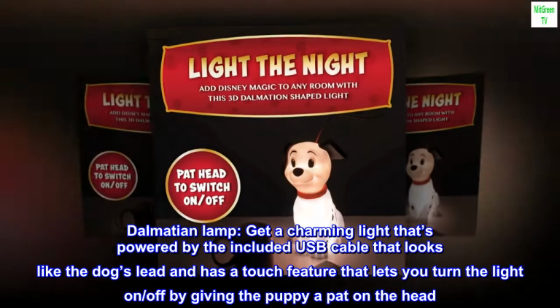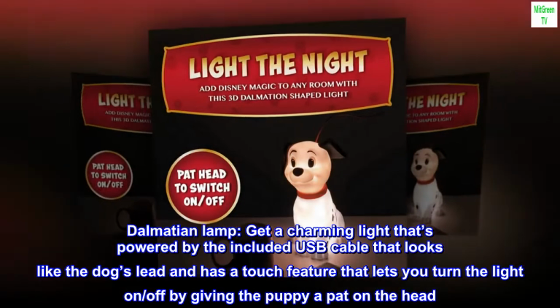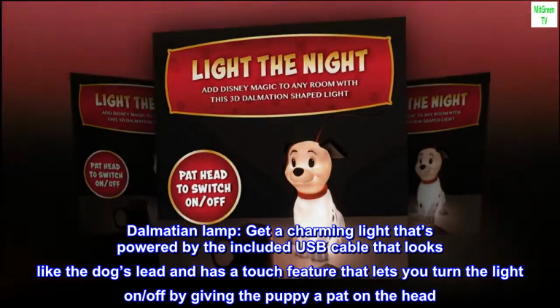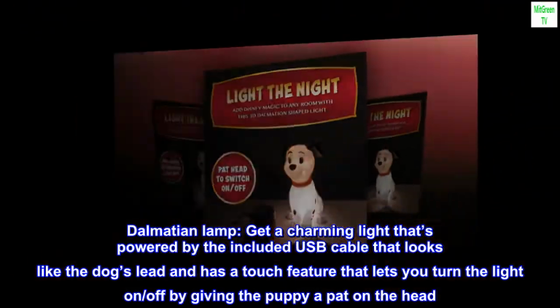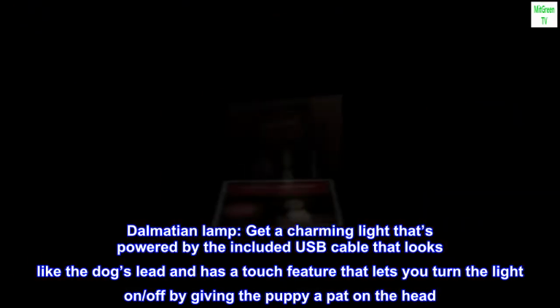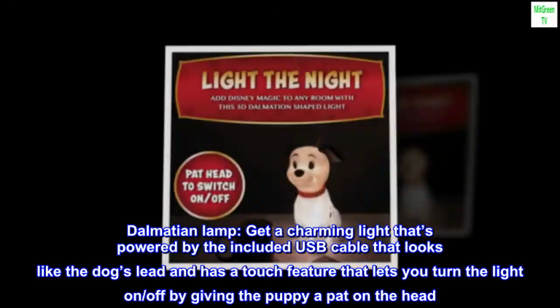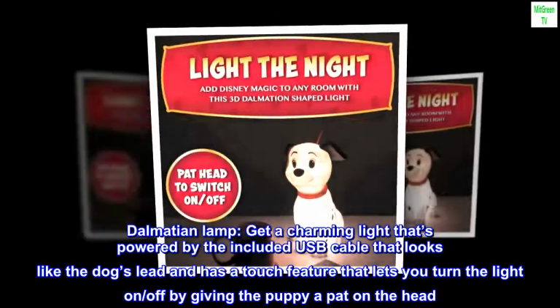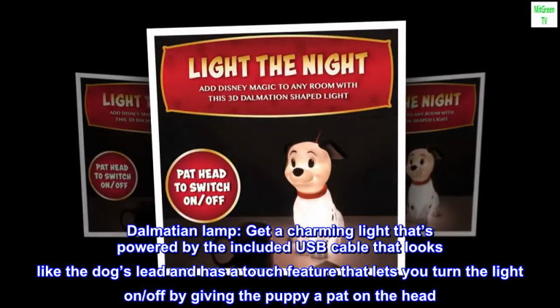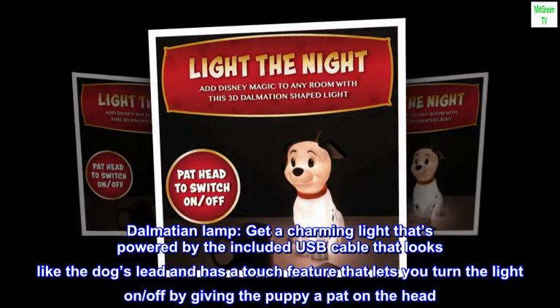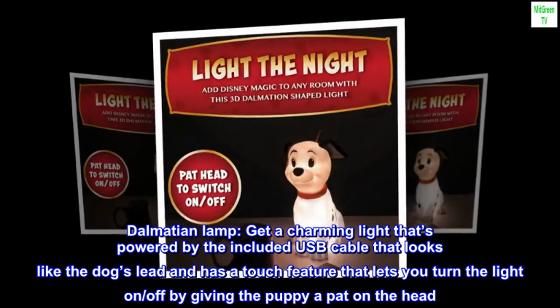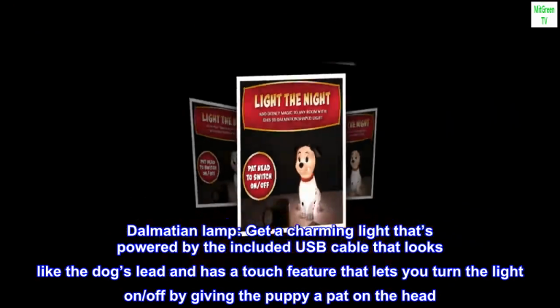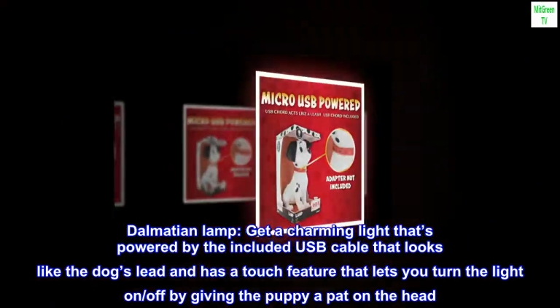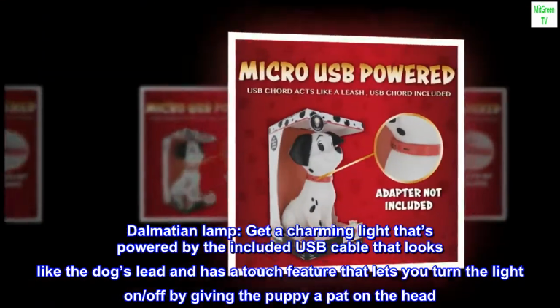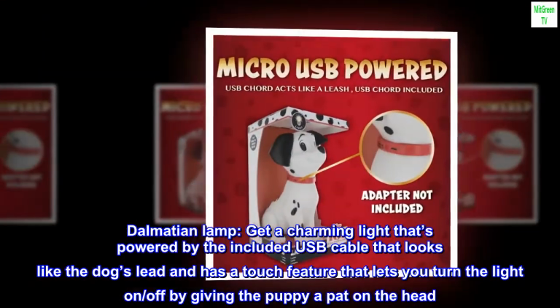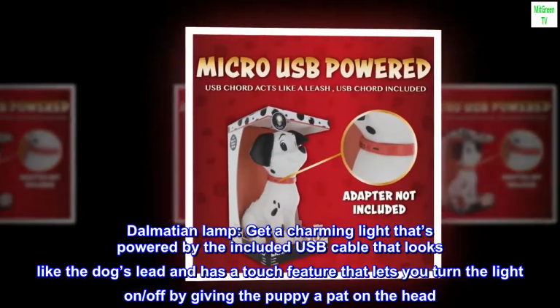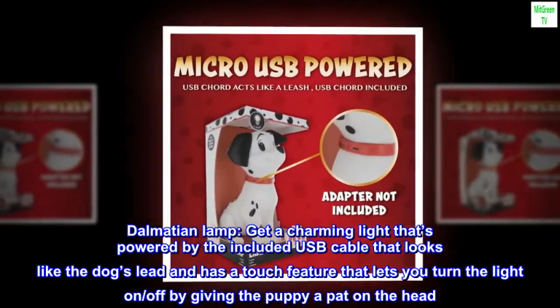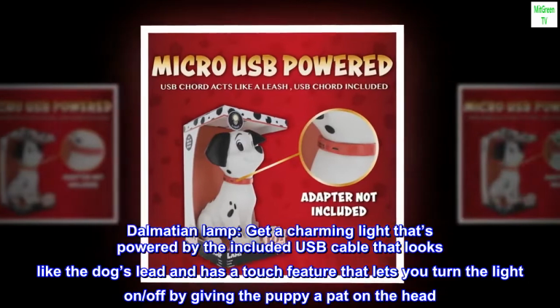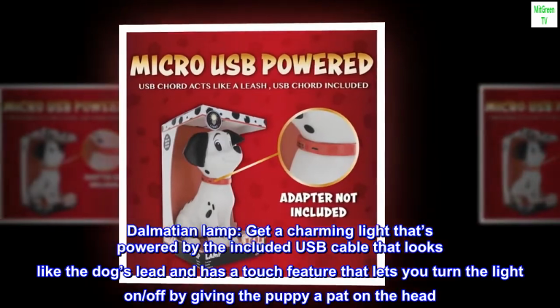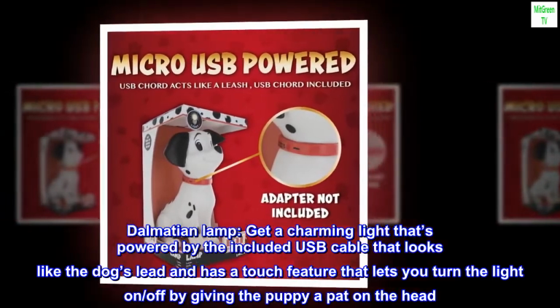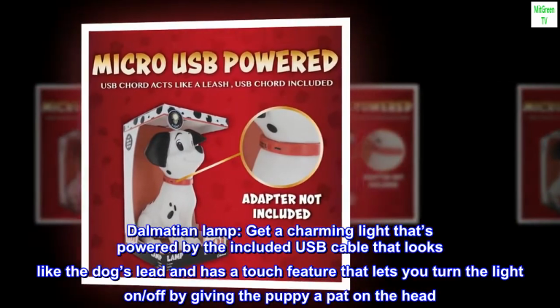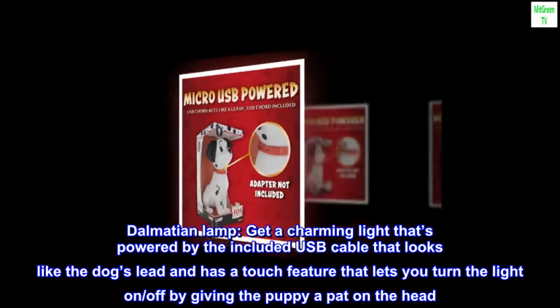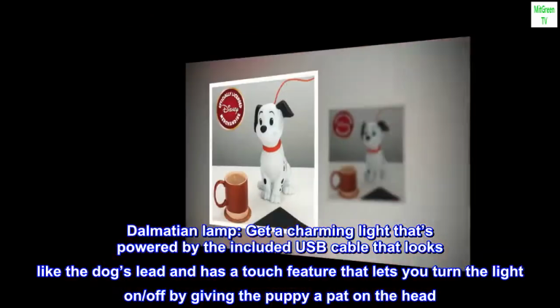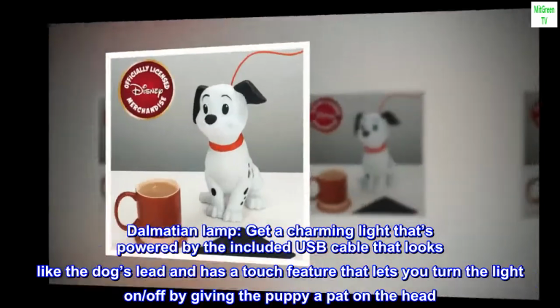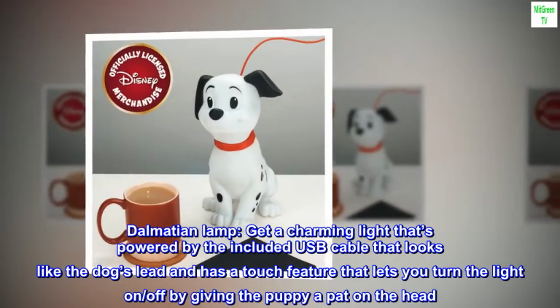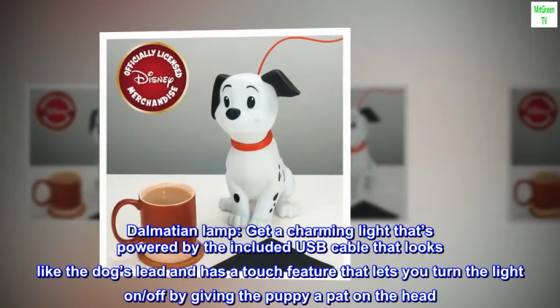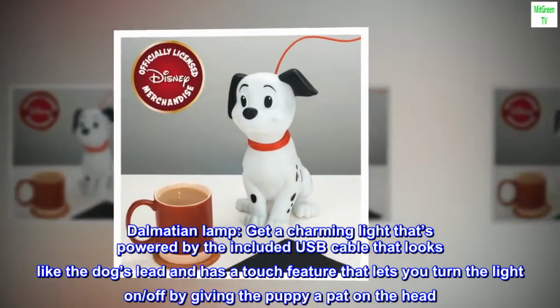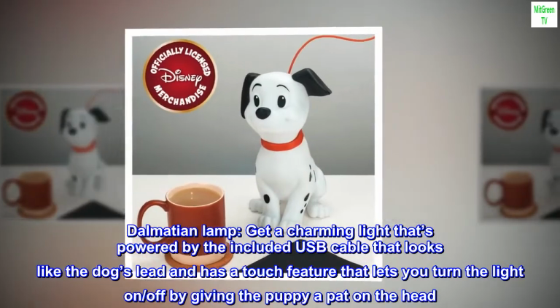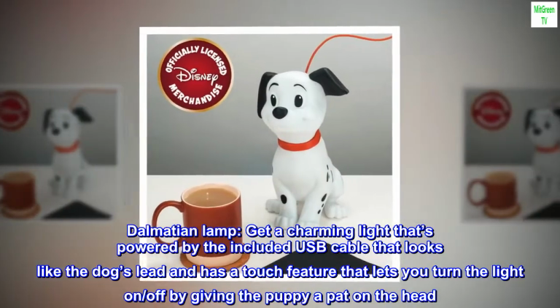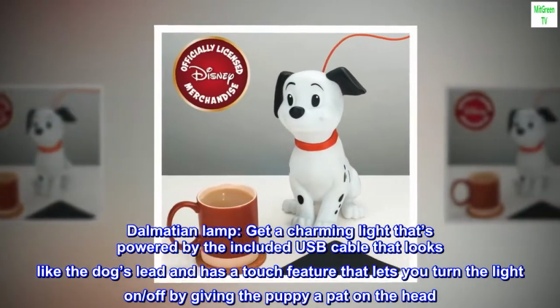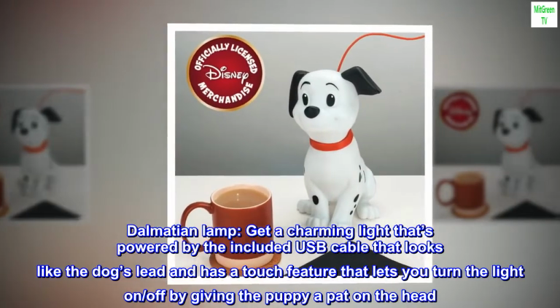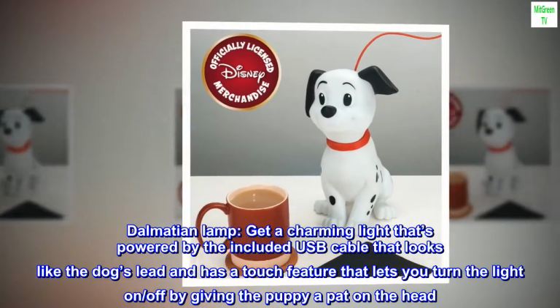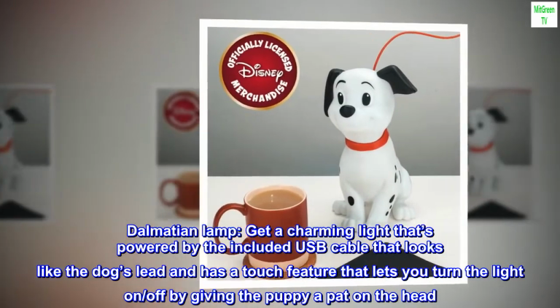Get a charming light that's powered by the included USB cable that looks like the dog's lead, and has a touch feature that lets you turn the light on and off by giving the puppy a pat on the head.